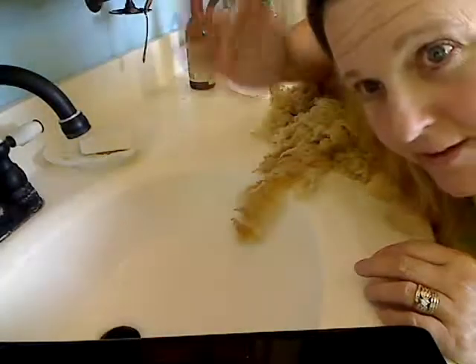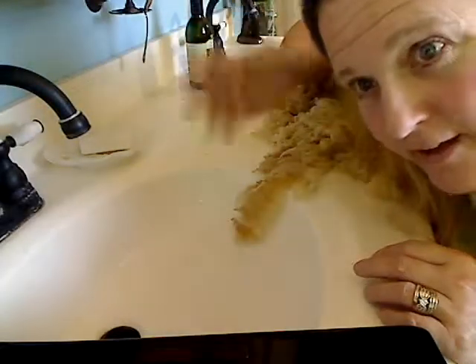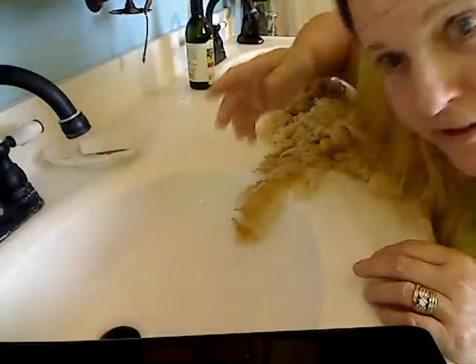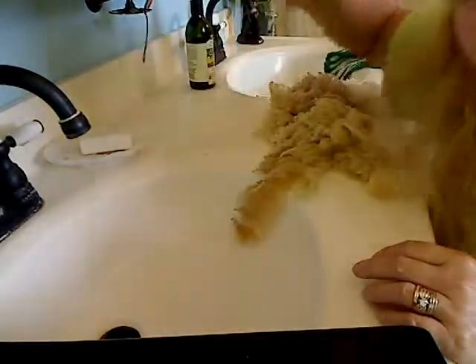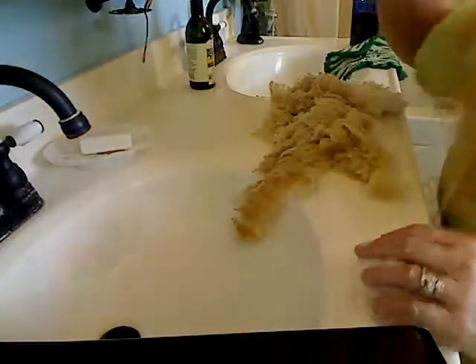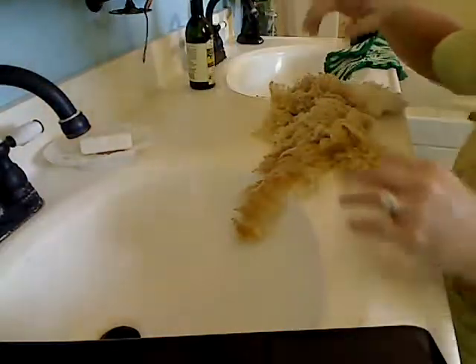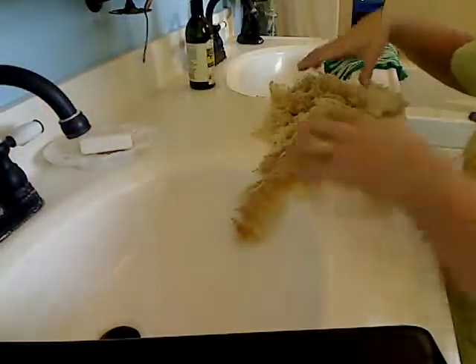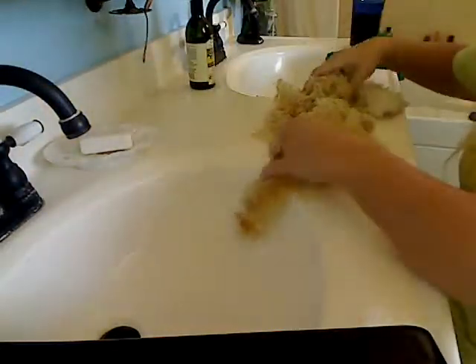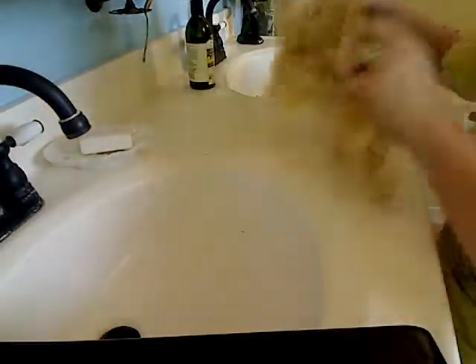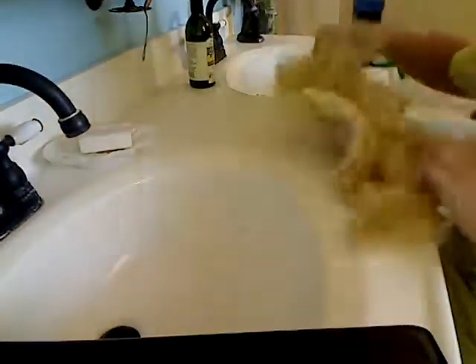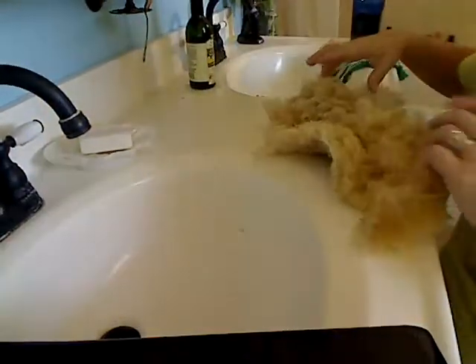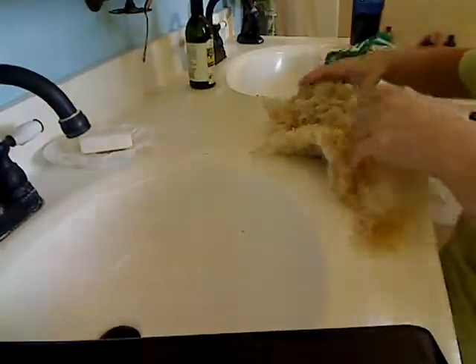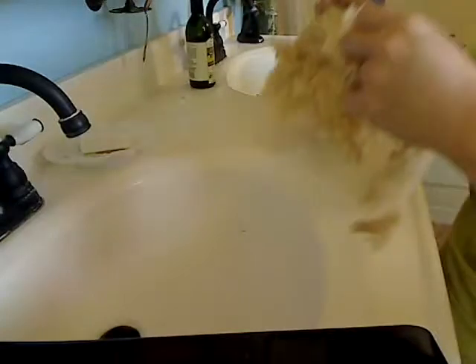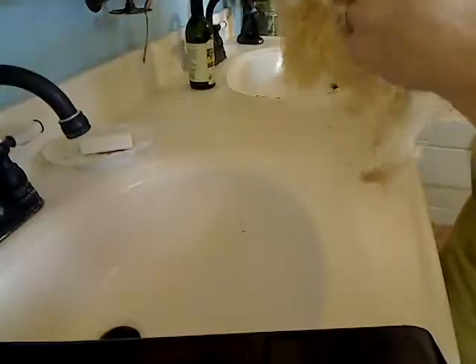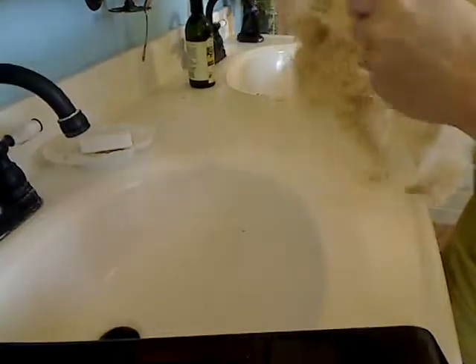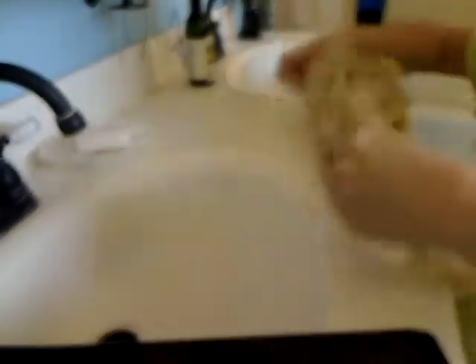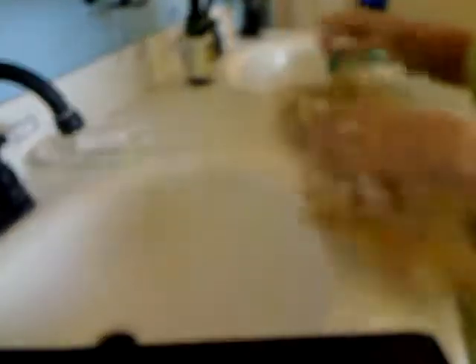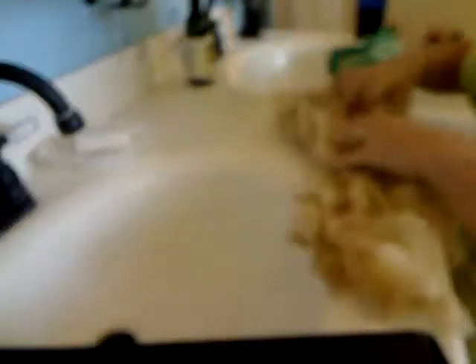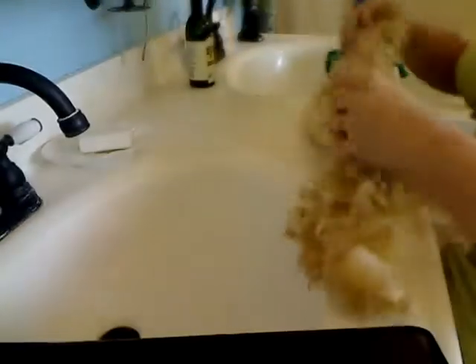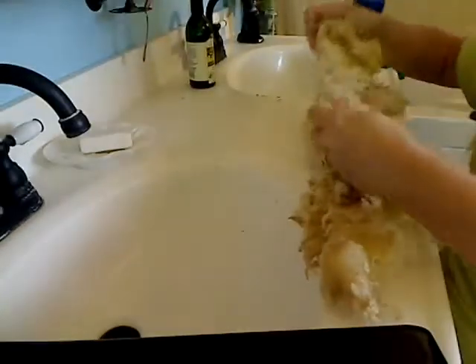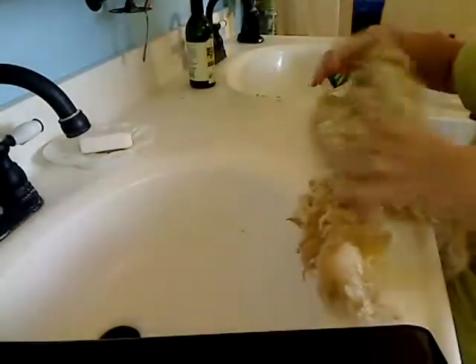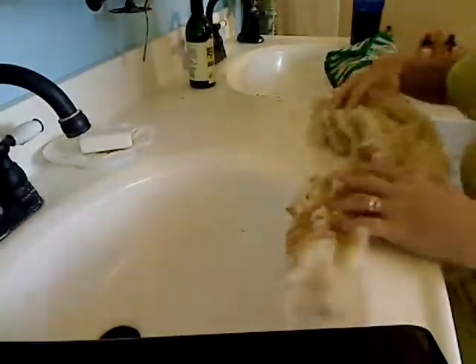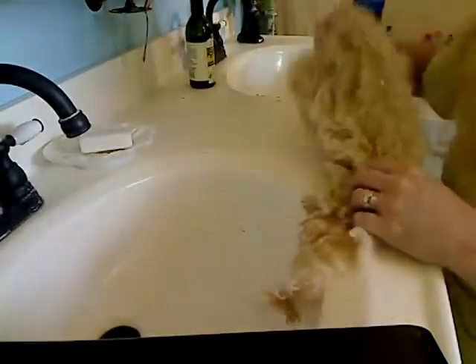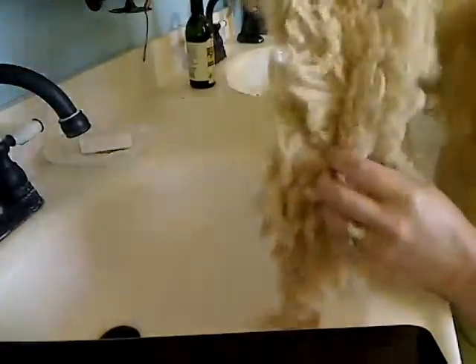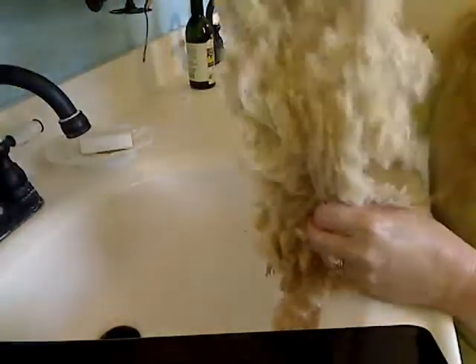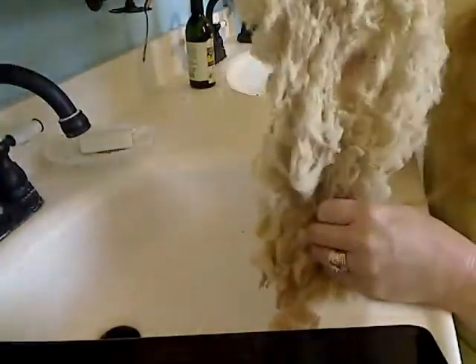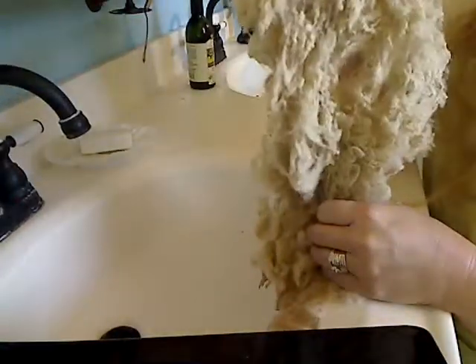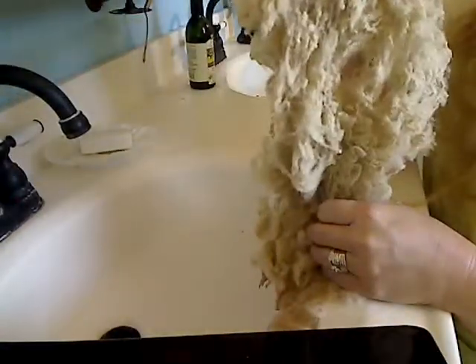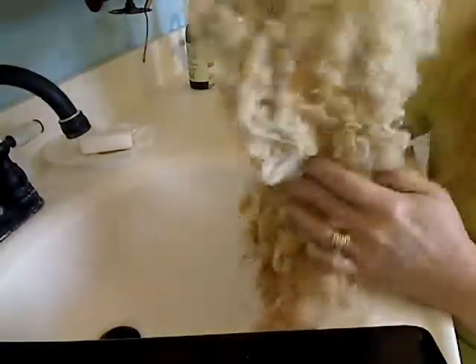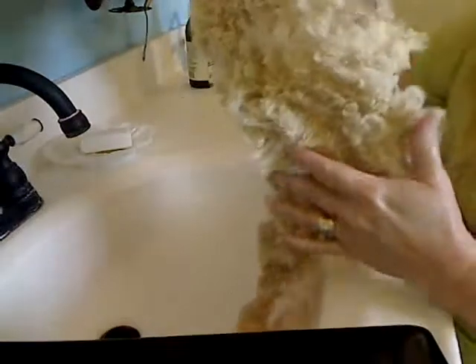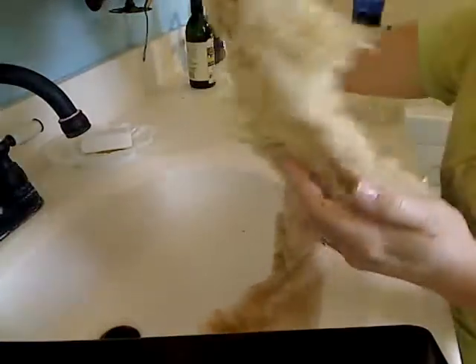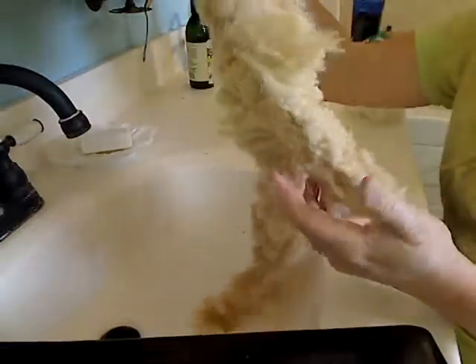Hi JoJo, it's me, Yarn Fairy, aka Crazy Wendy. And I wanted to show you my fleece and how I wash it.